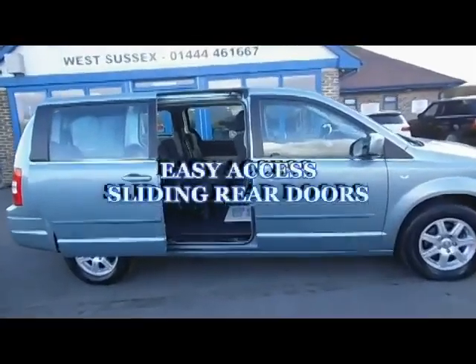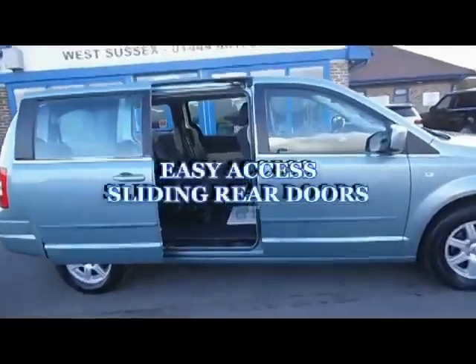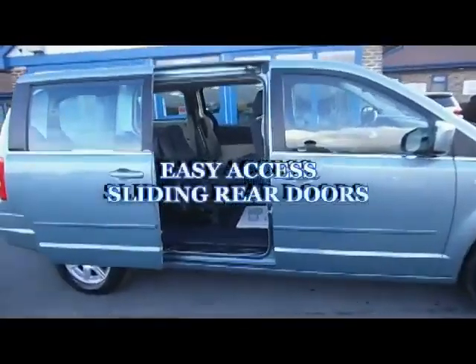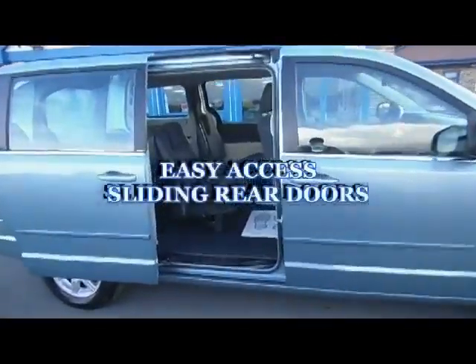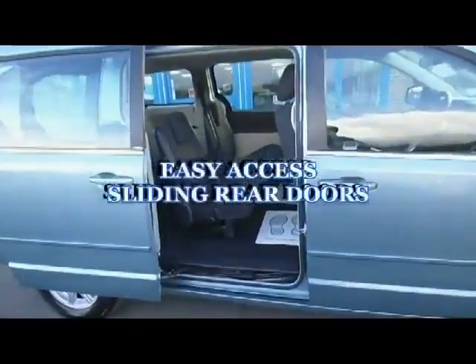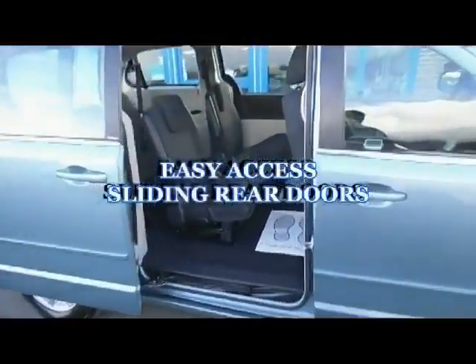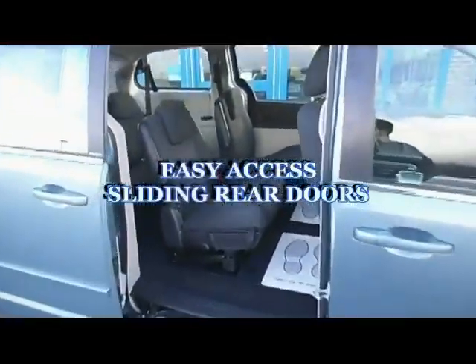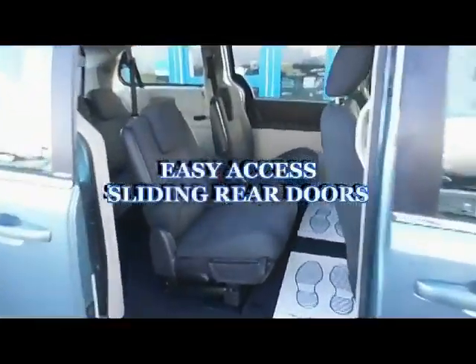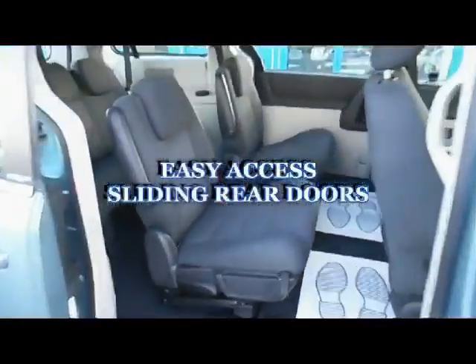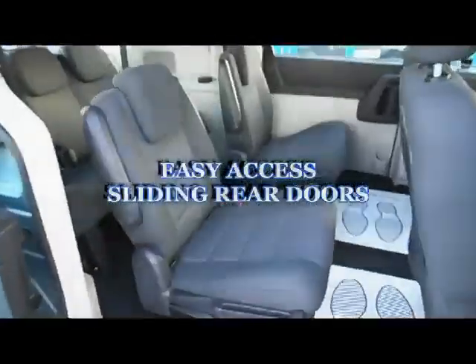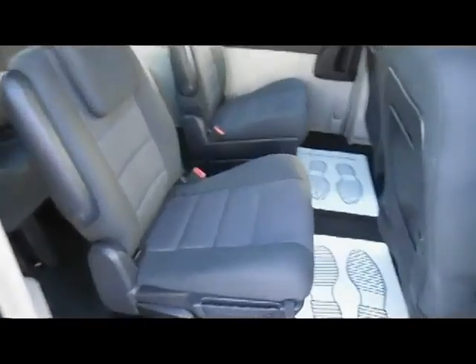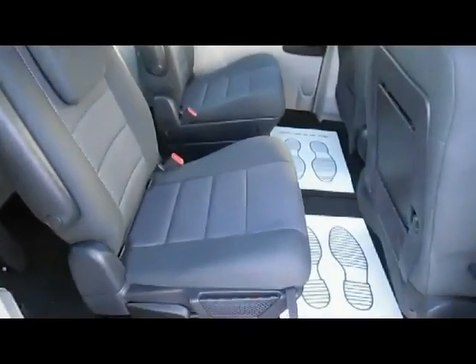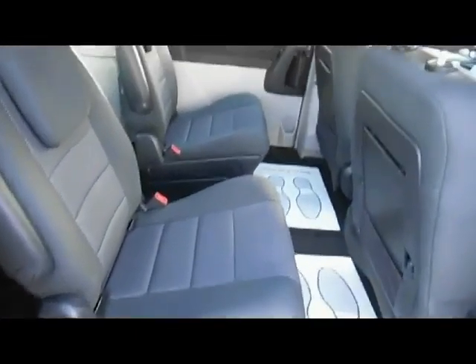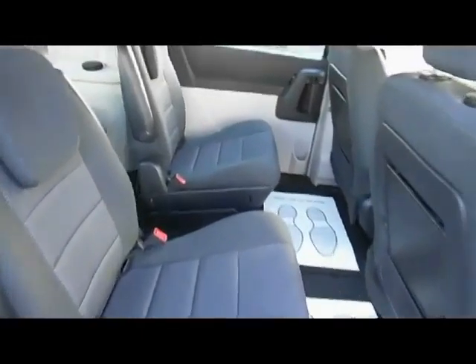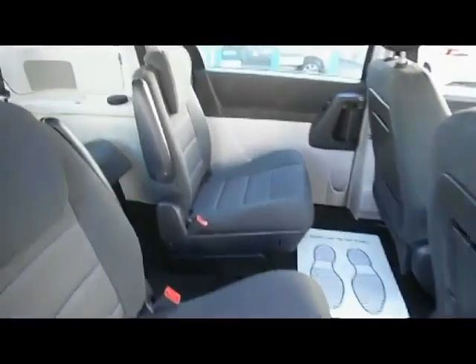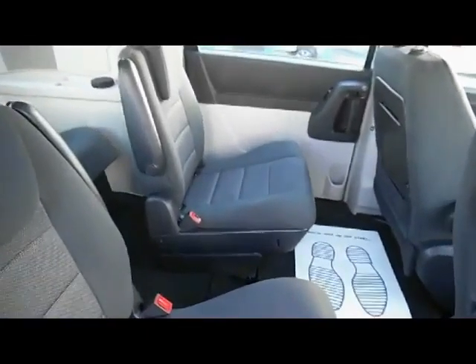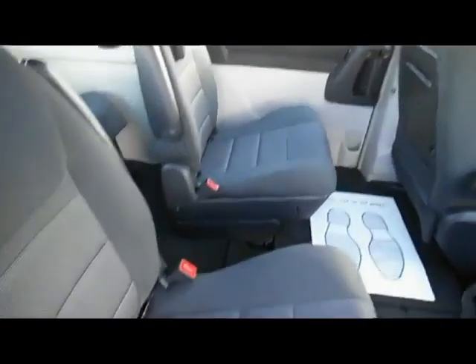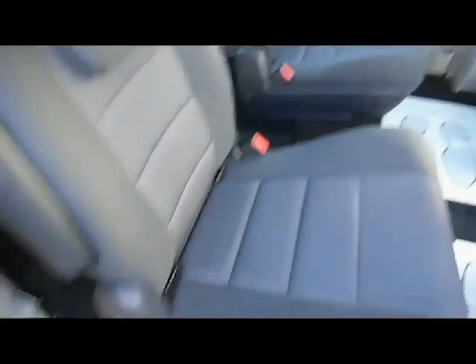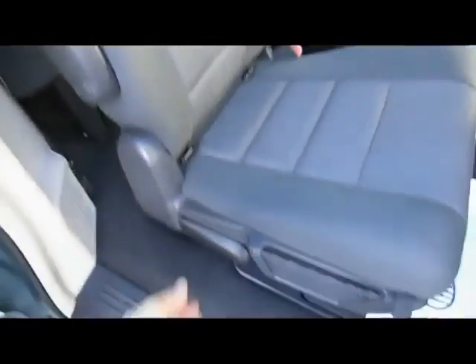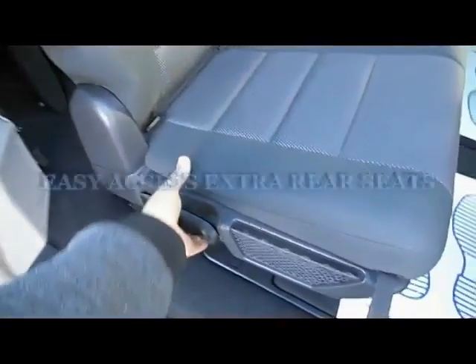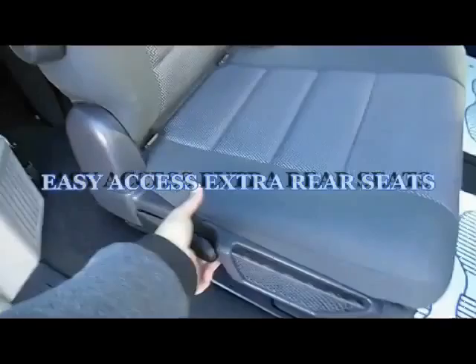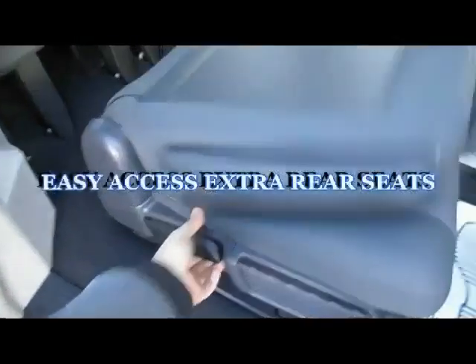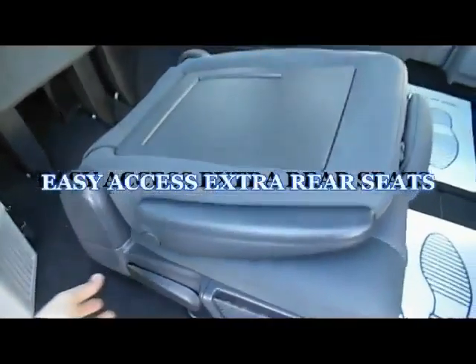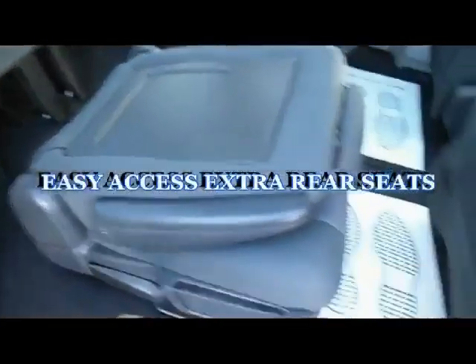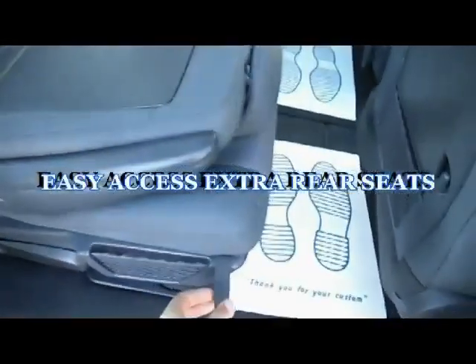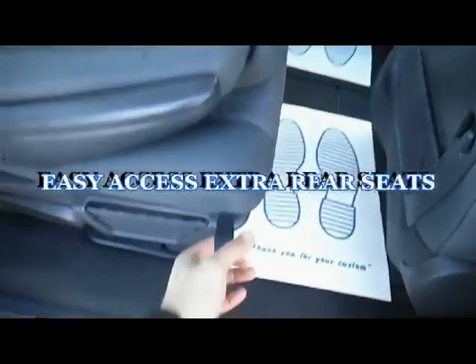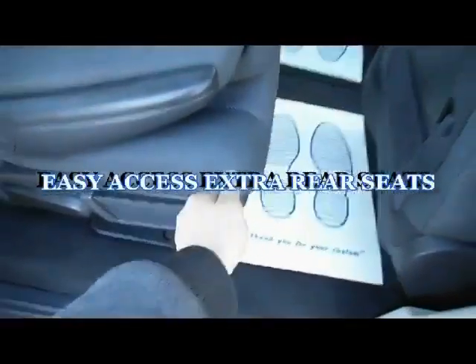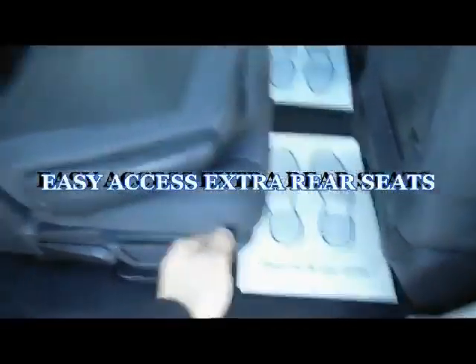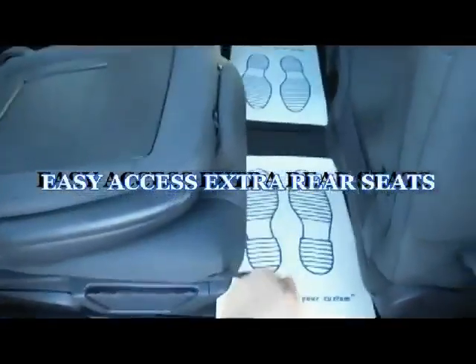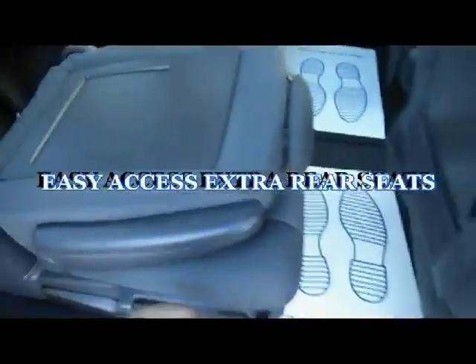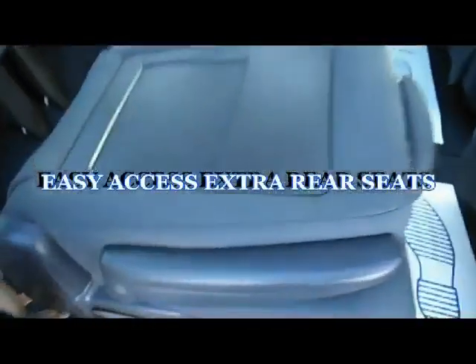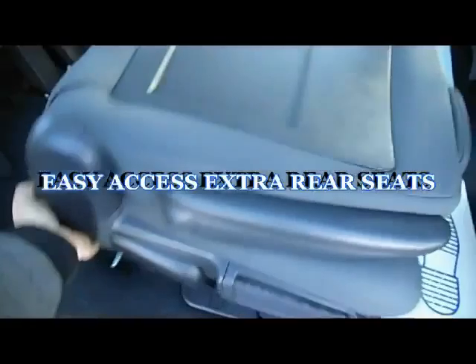Those doors you can see there actually slide electrically if you want them to, via the remote control. And again you've got the interior seats there, which as you can see are in fantastic condition. This has been used as a family car, but you wouldn't think it from the condition of the vehicle.